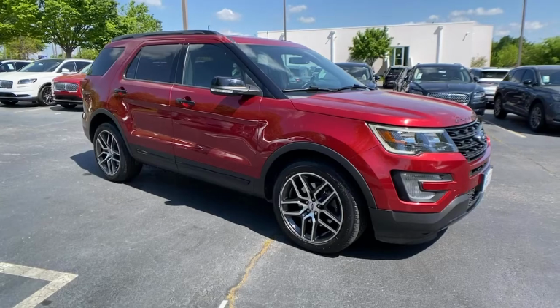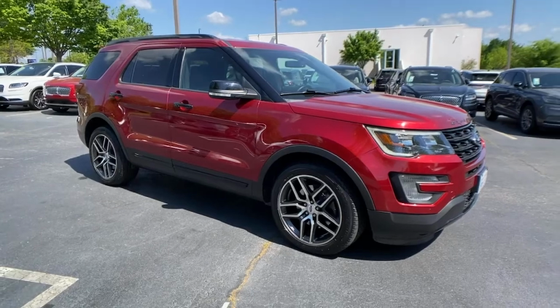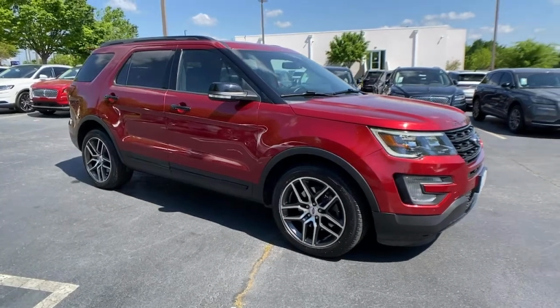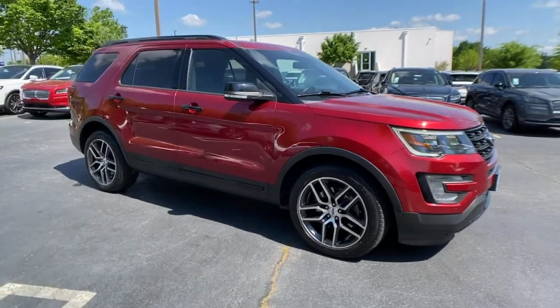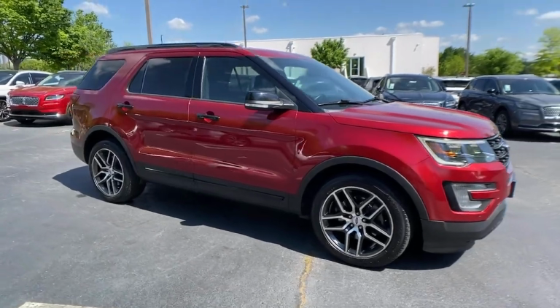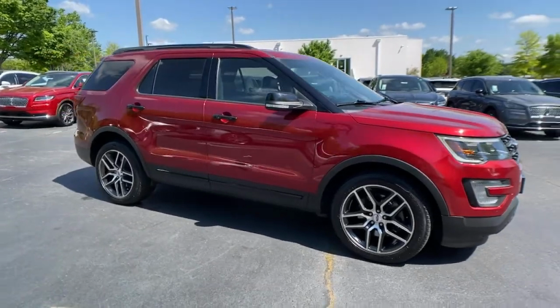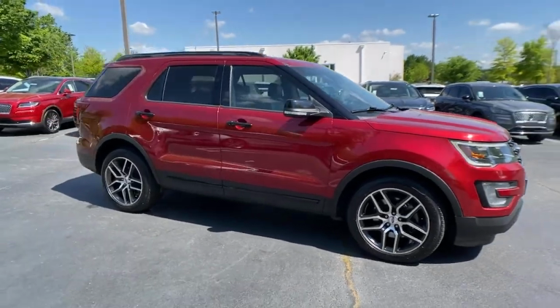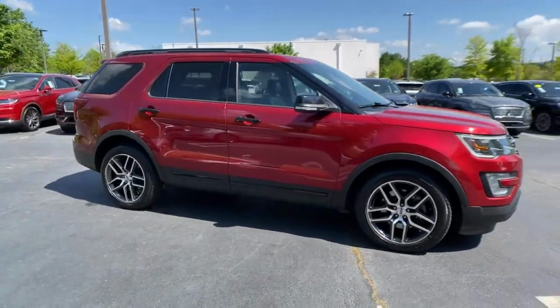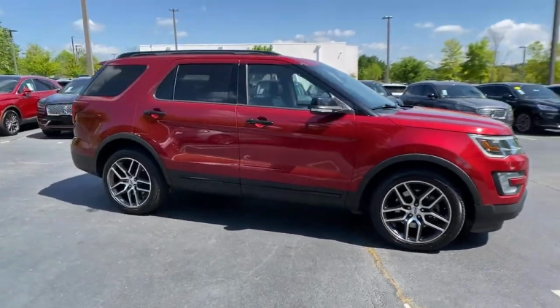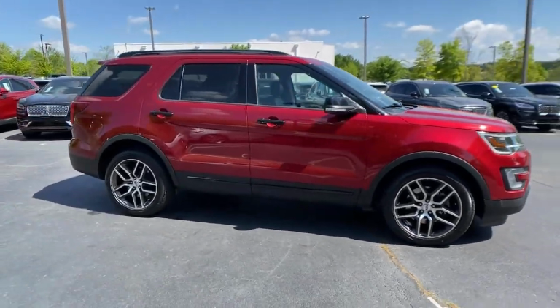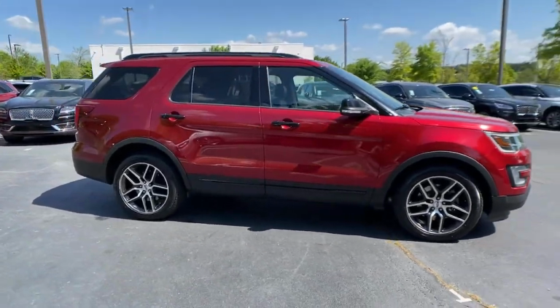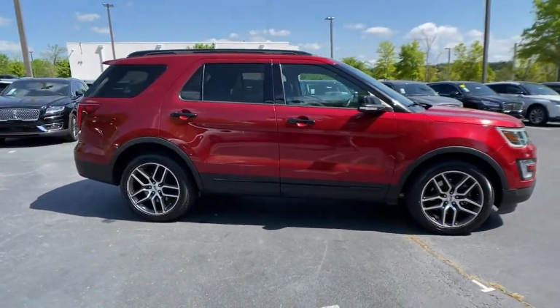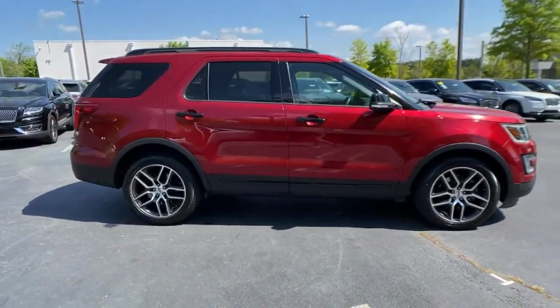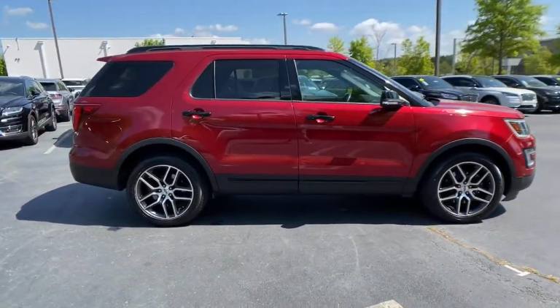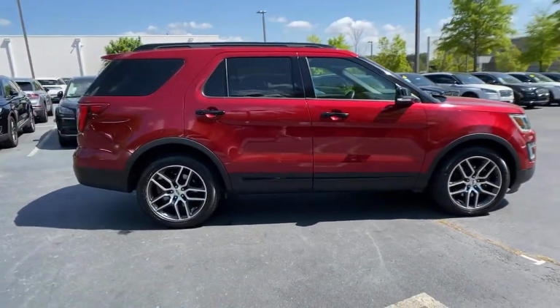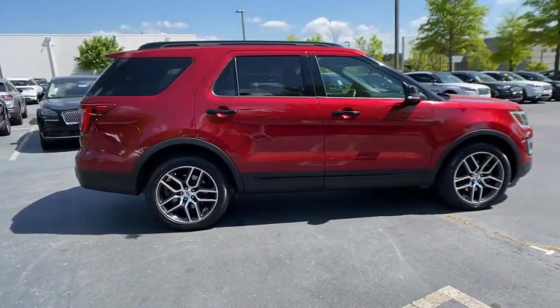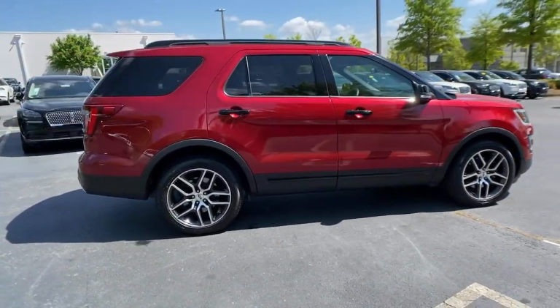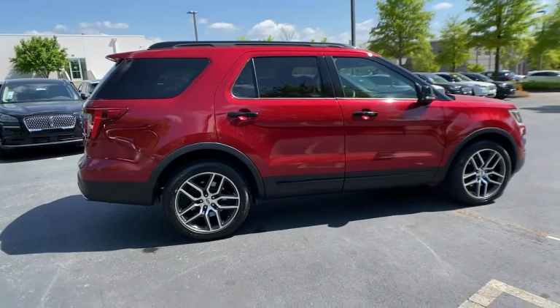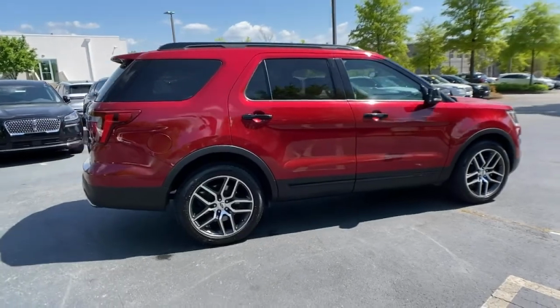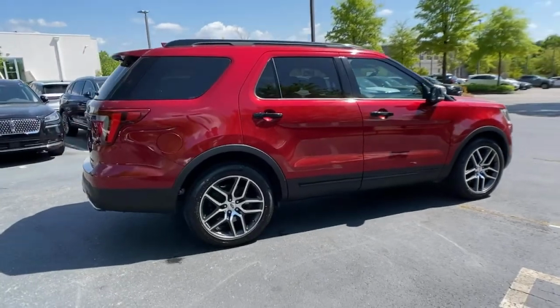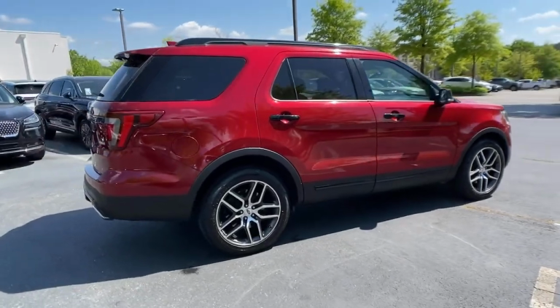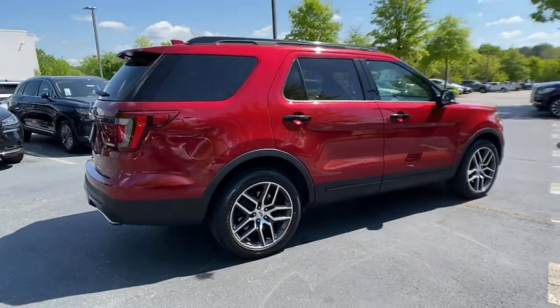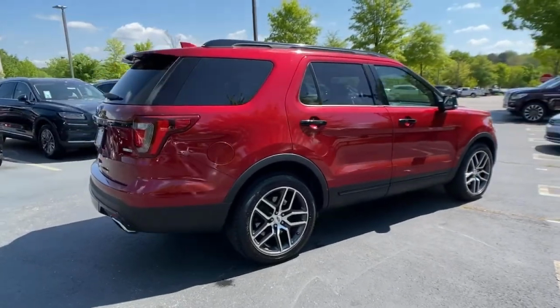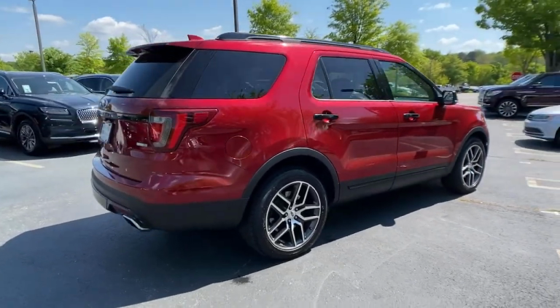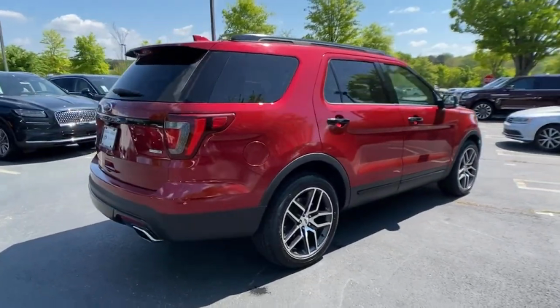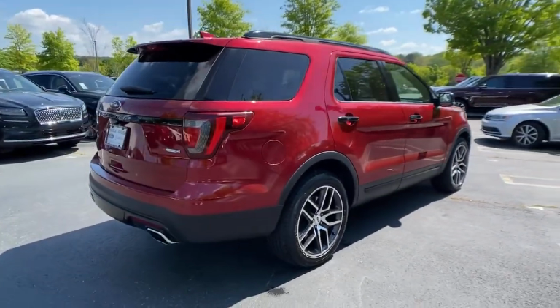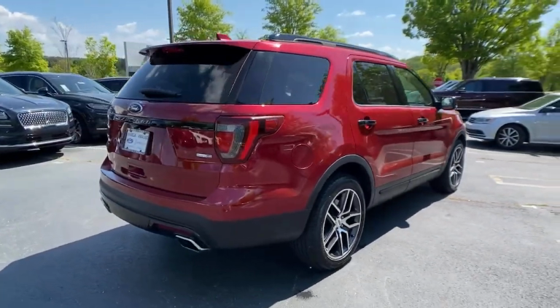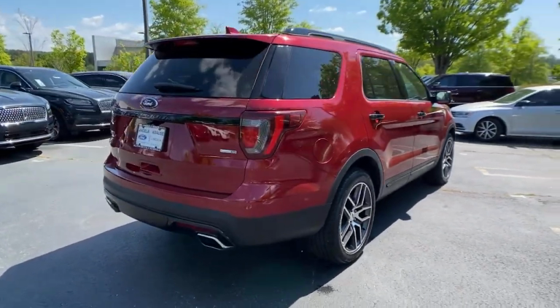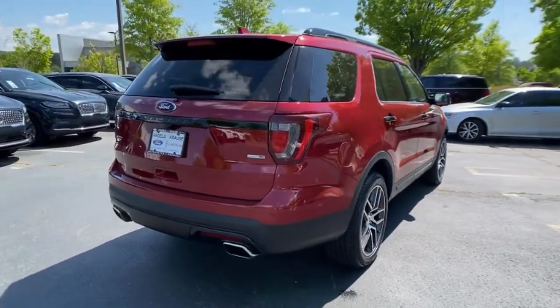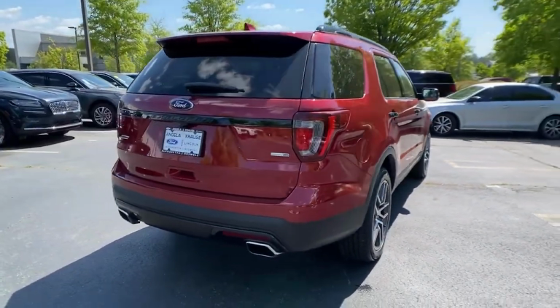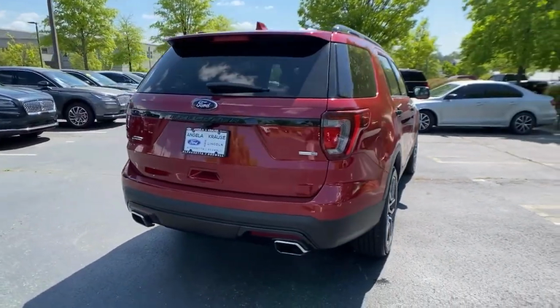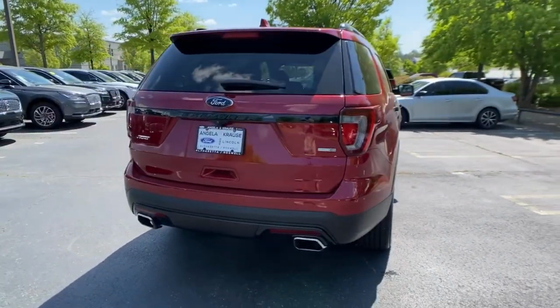Enjoy the view of this 2017 Ford Explorer. With less than 70,000 miles on the odometer, this vehicle provides excellent value.